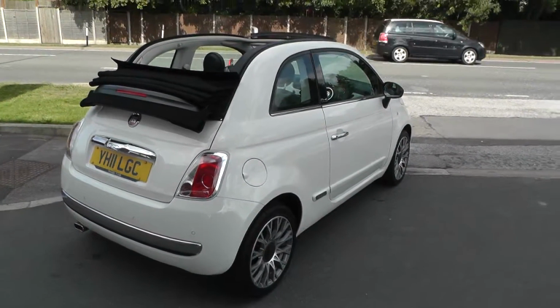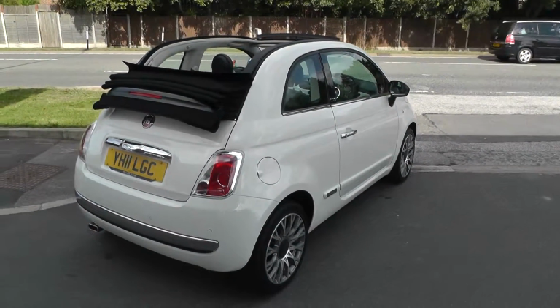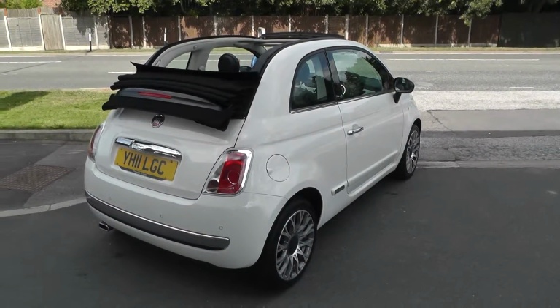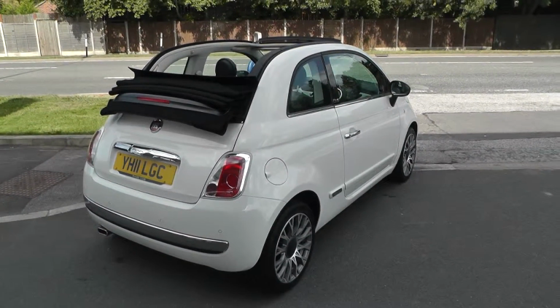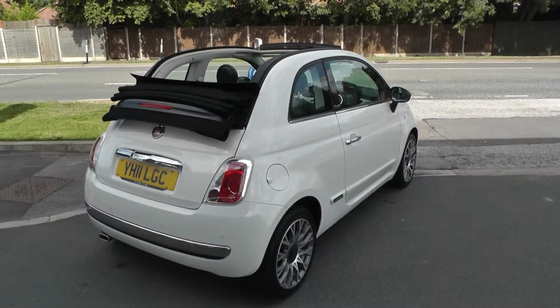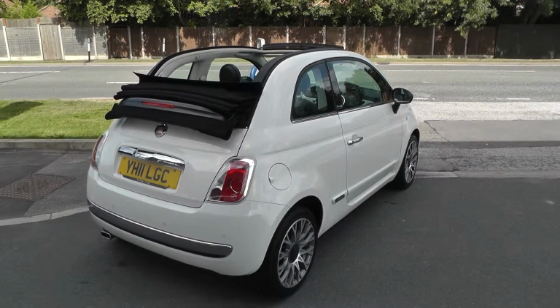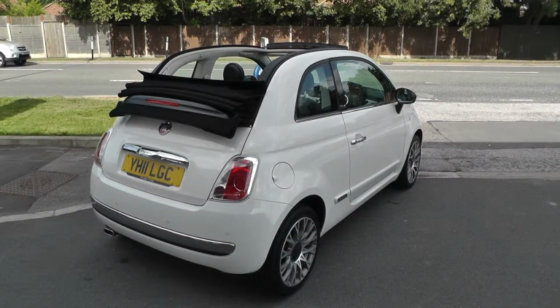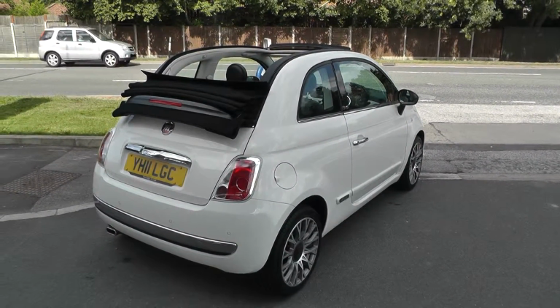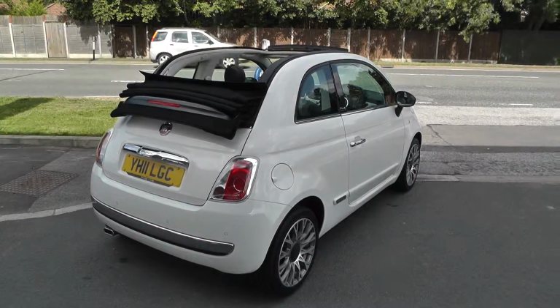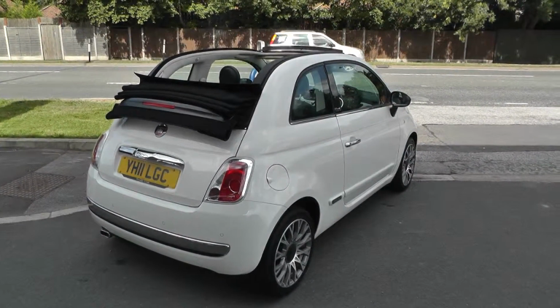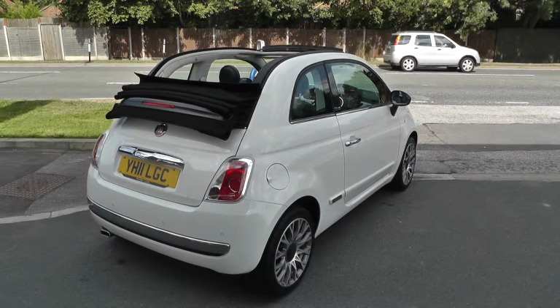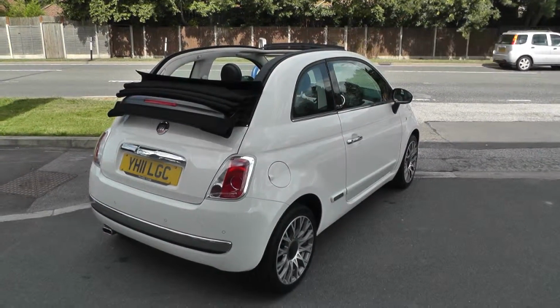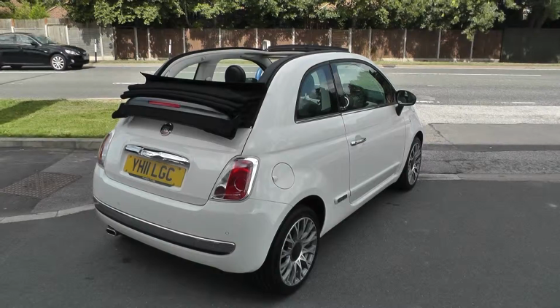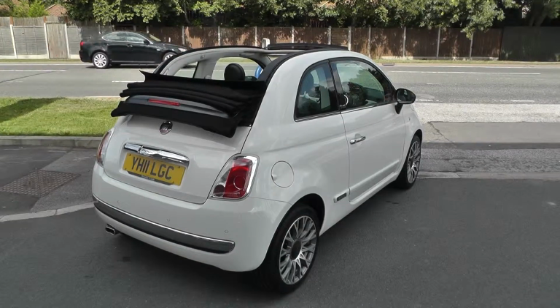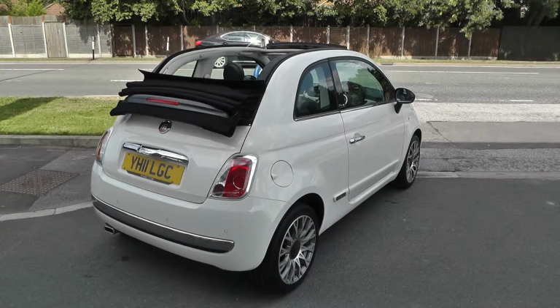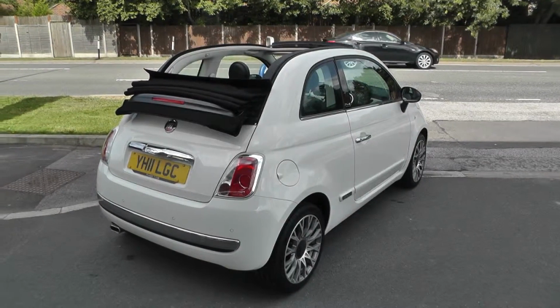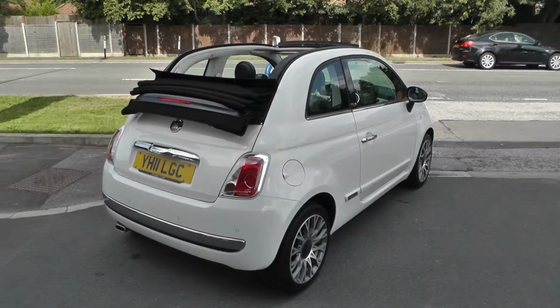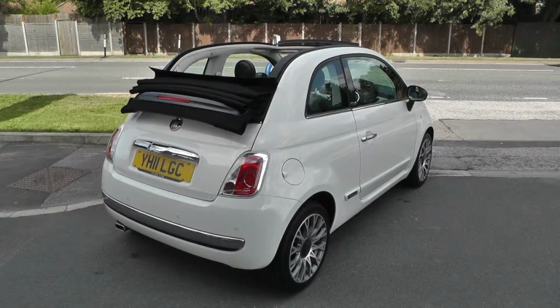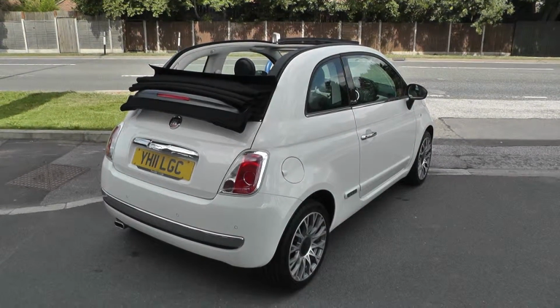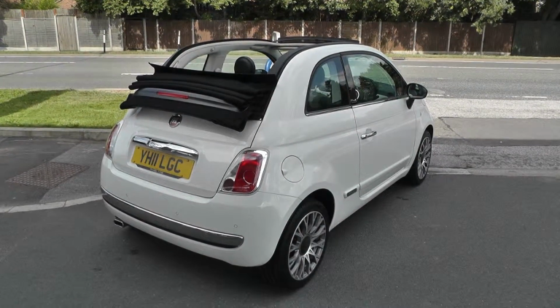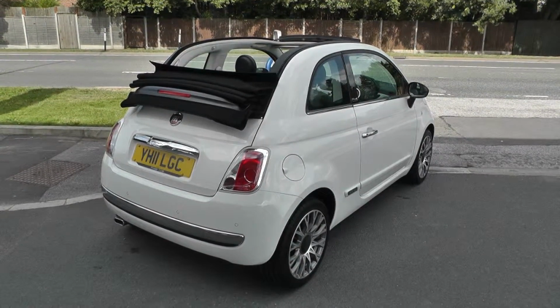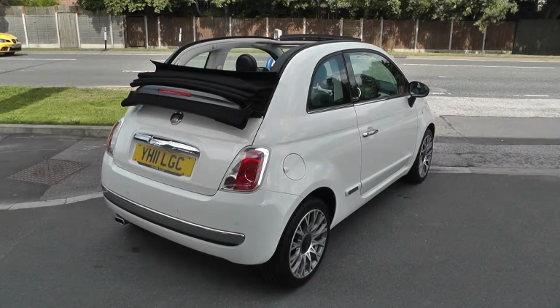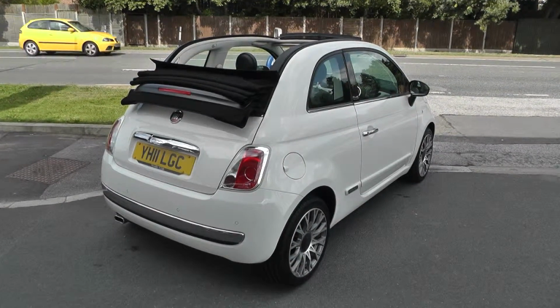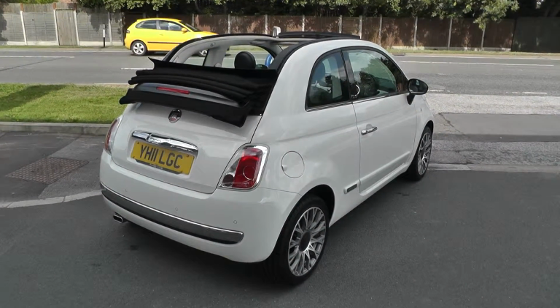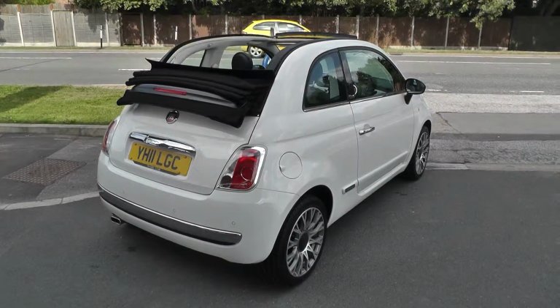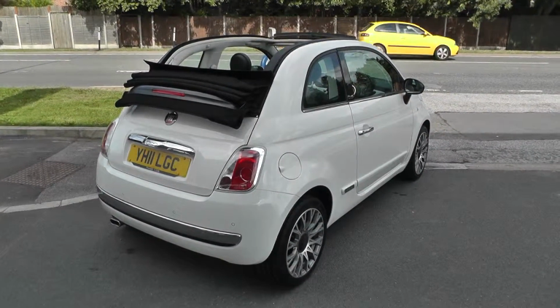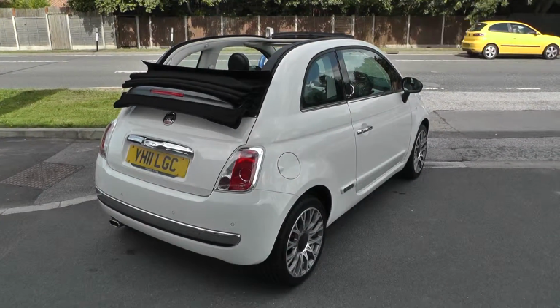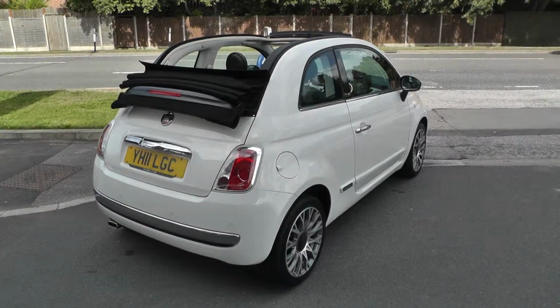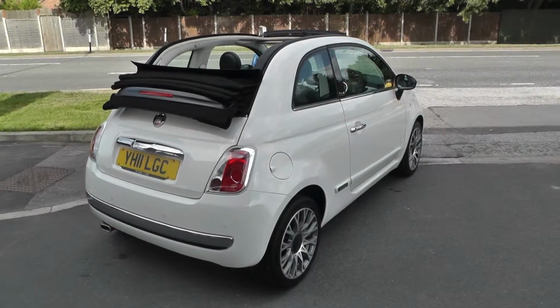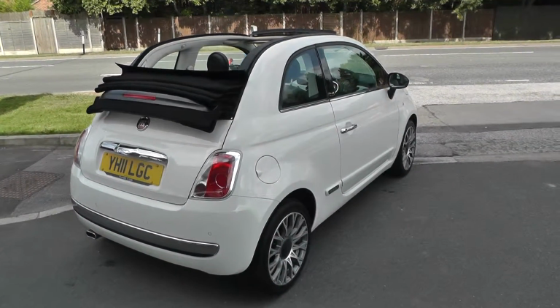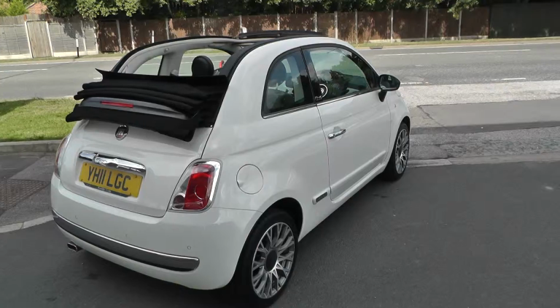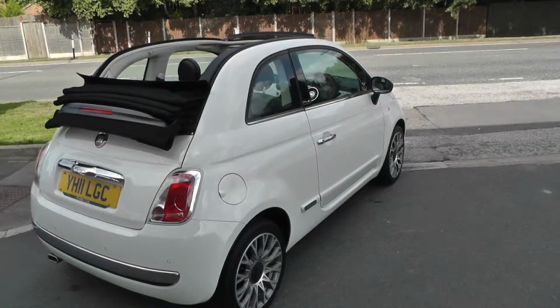This car is covered by the Nissan Cared For programme, which is complete with a 12-month guarantee, a 12-month MOT, a 12-month Pan-European breakdown cover, and a full service.